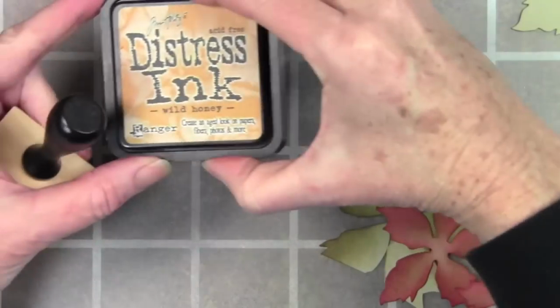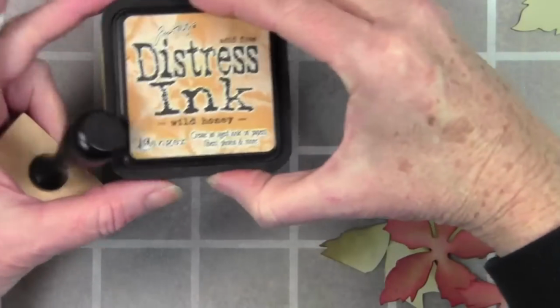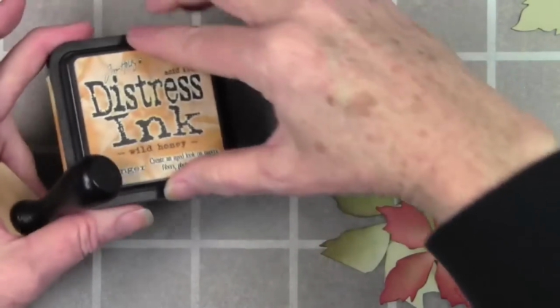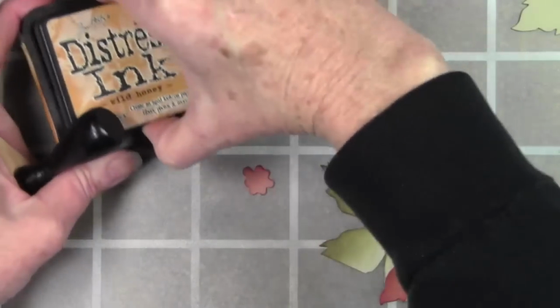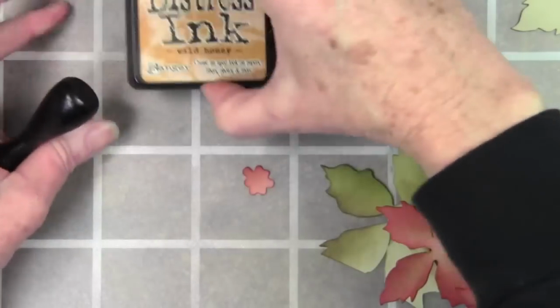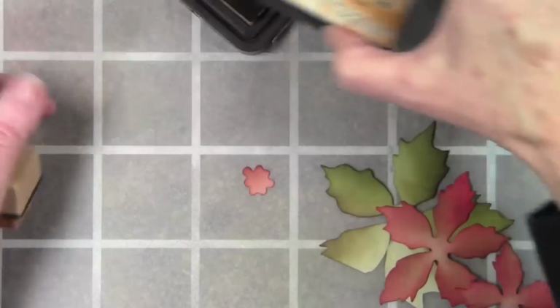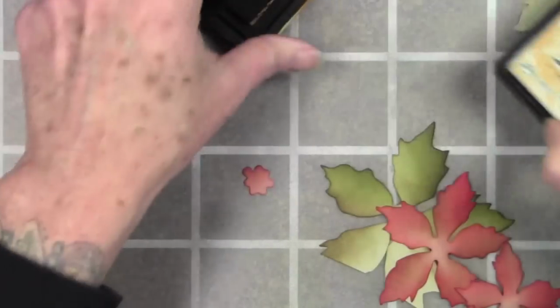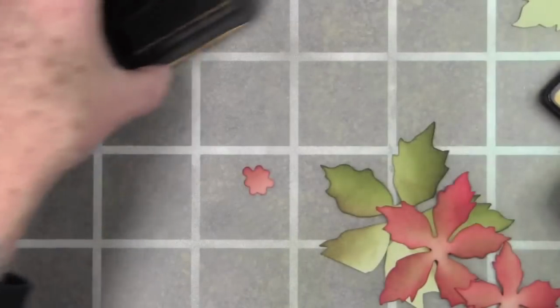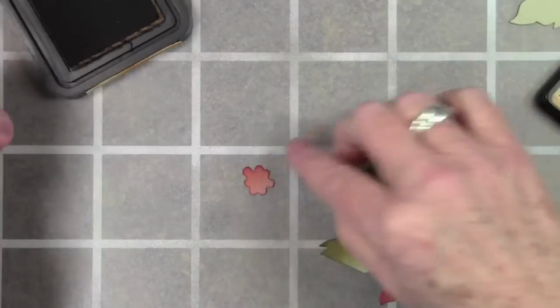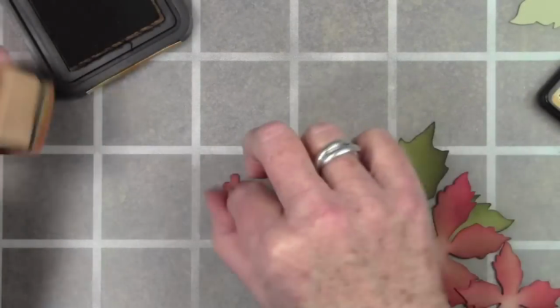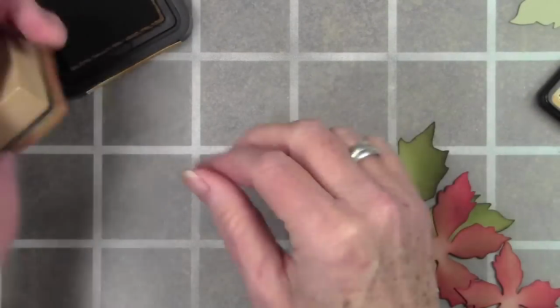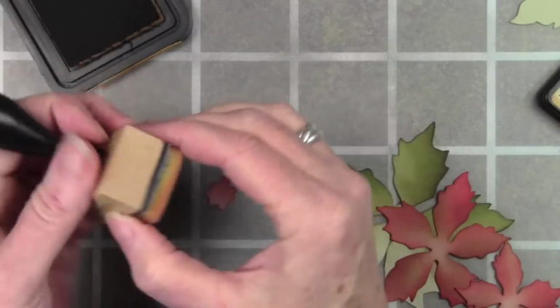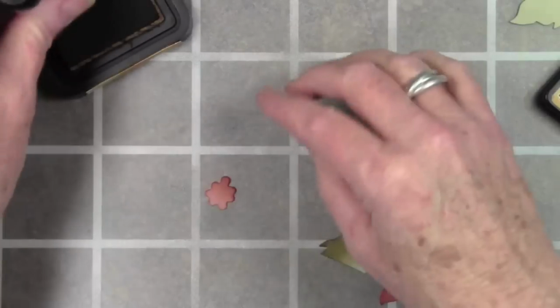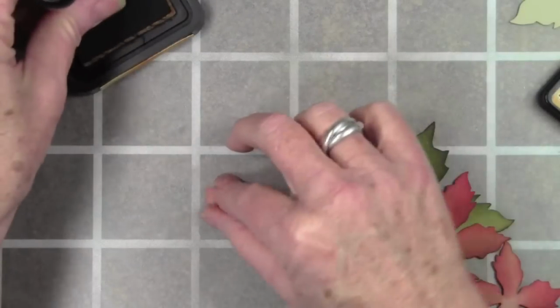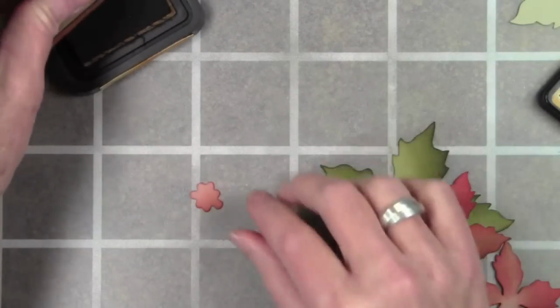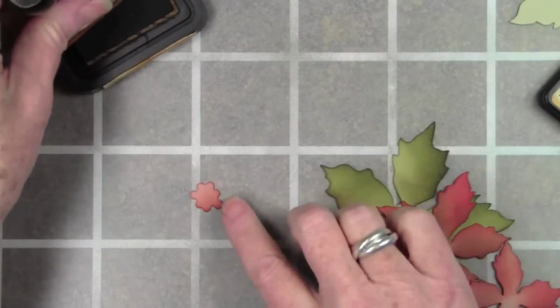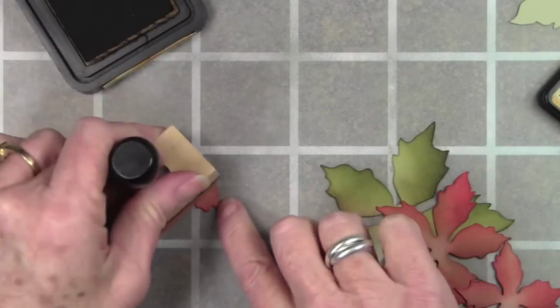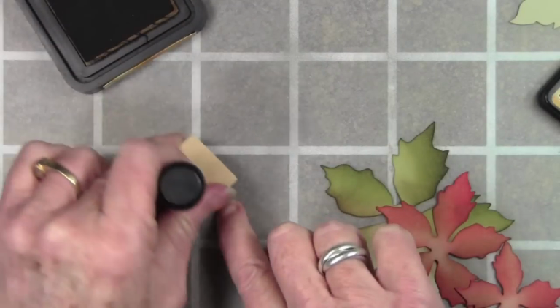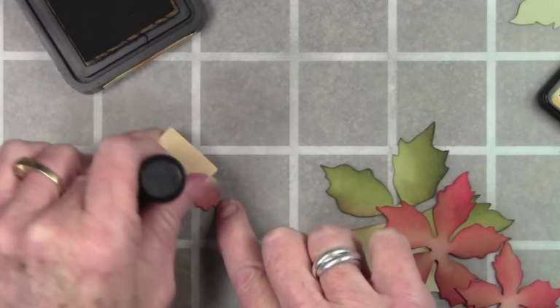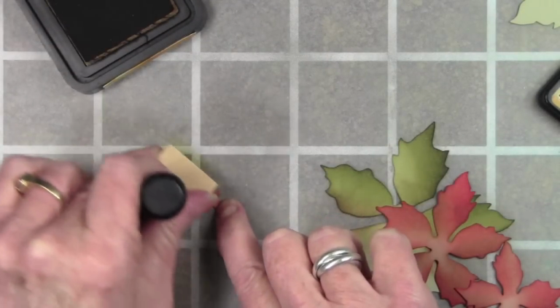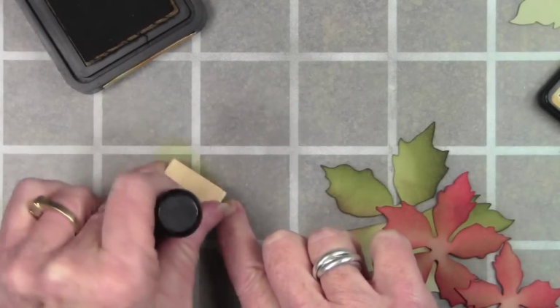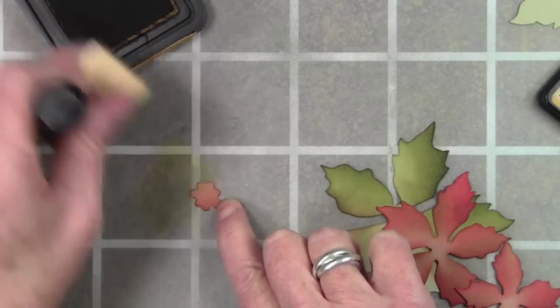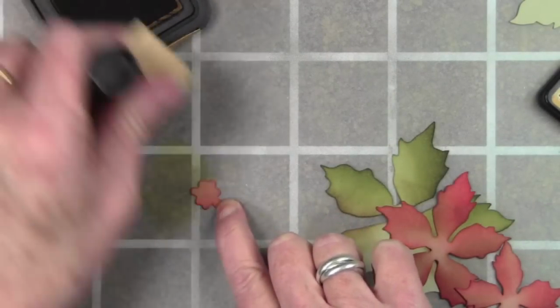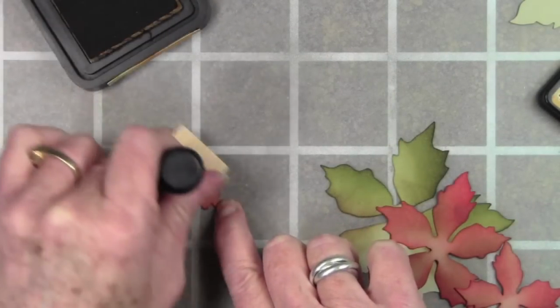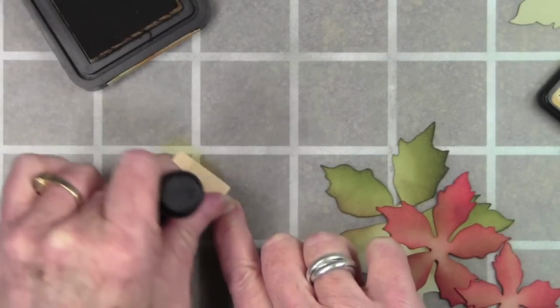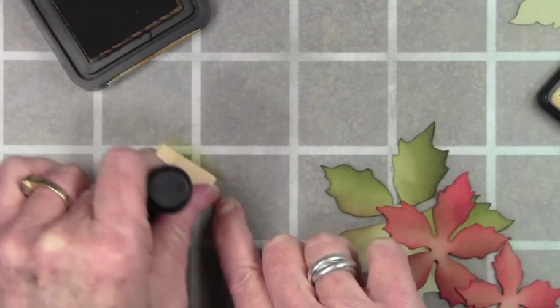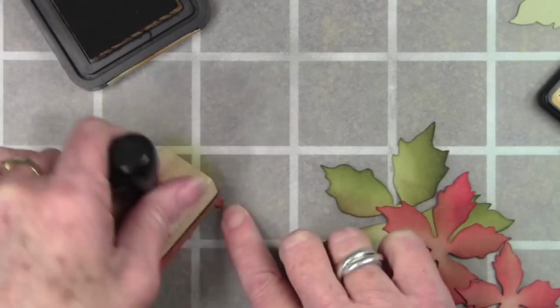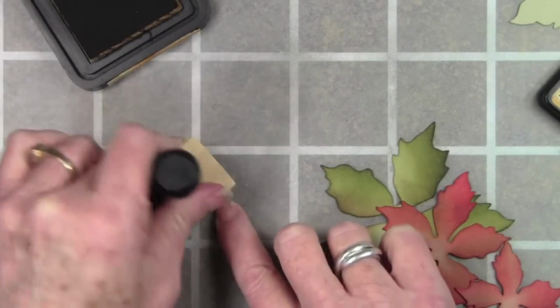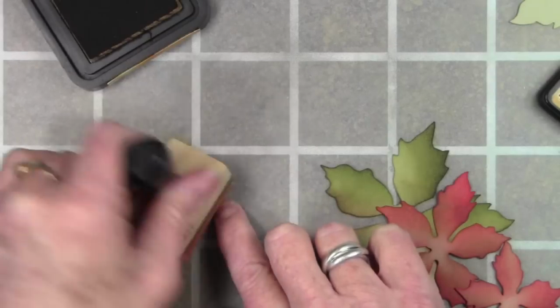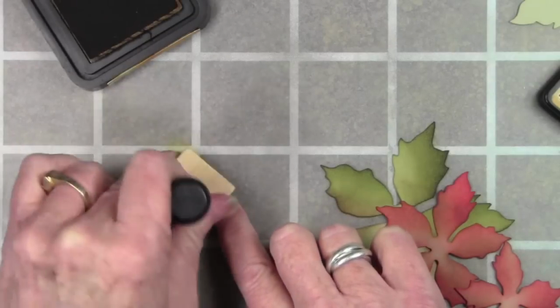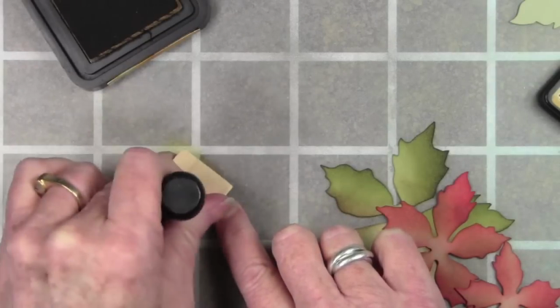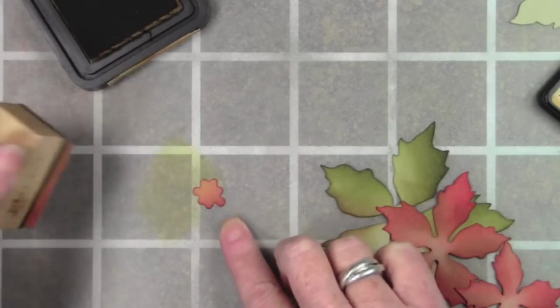I want to add a little bit of yellow to my flower center, so I have my wild honey distress ink and my yellow applicator and I'll go ahead and start adding some yellow to blend in with the red.